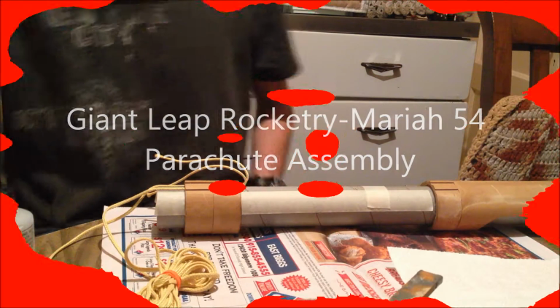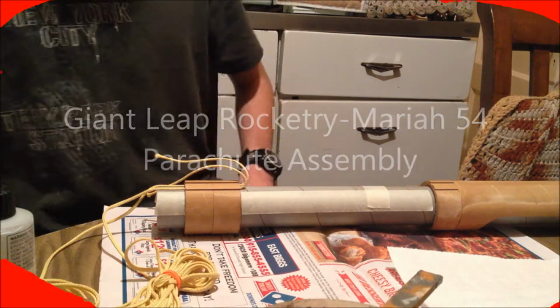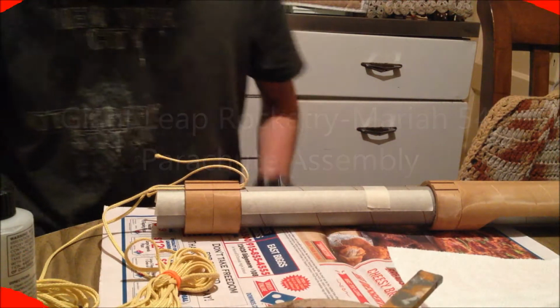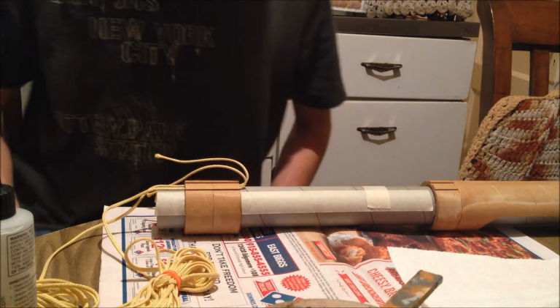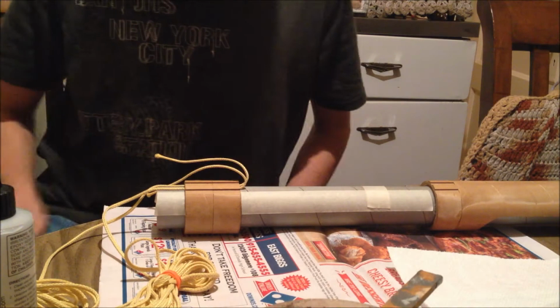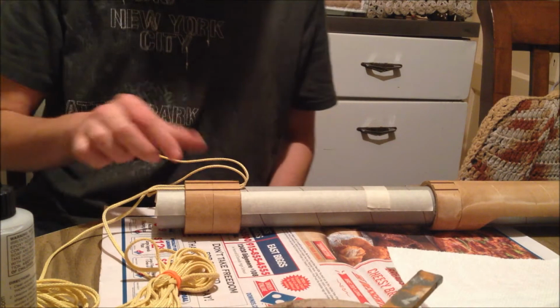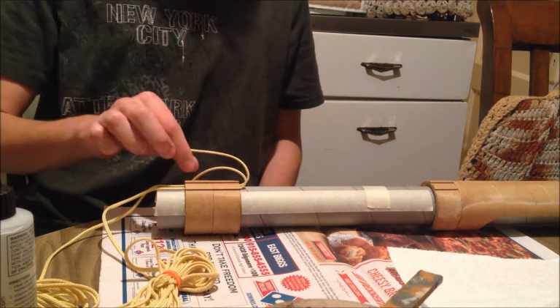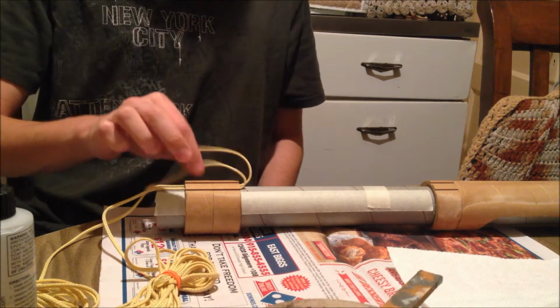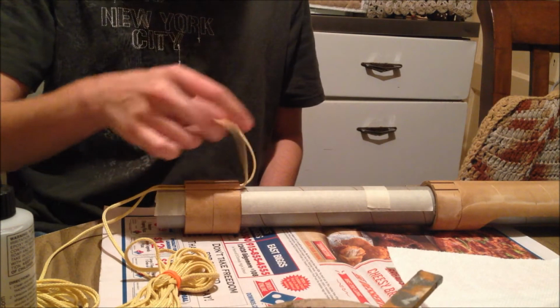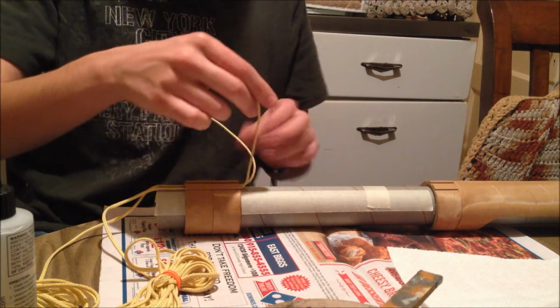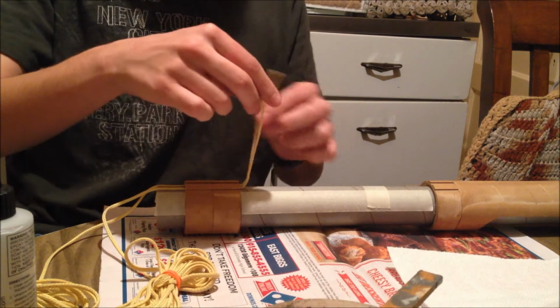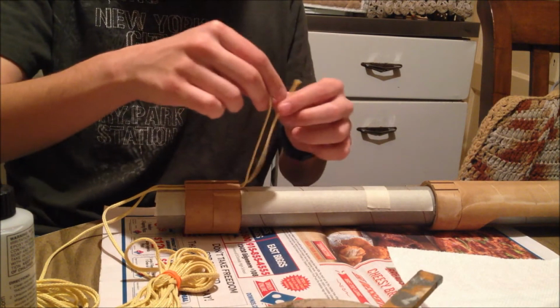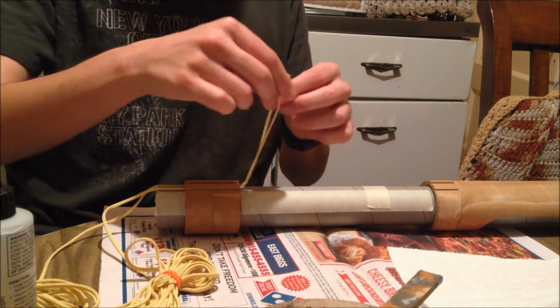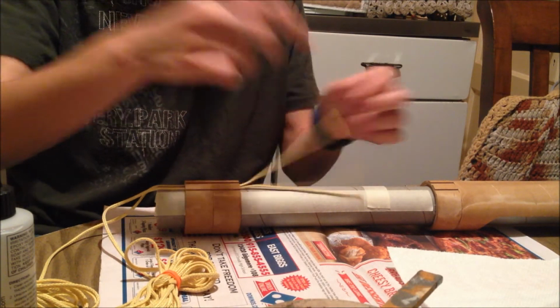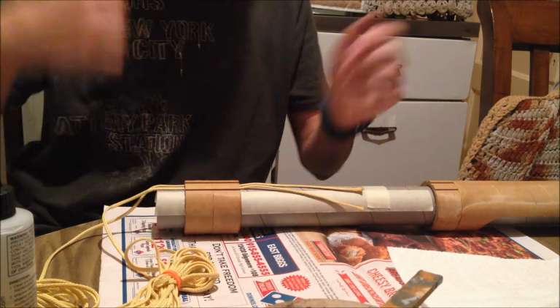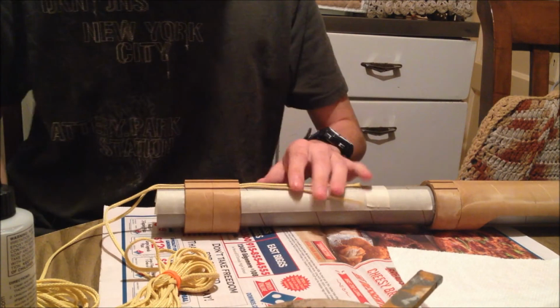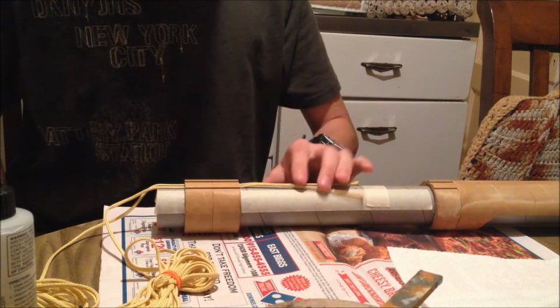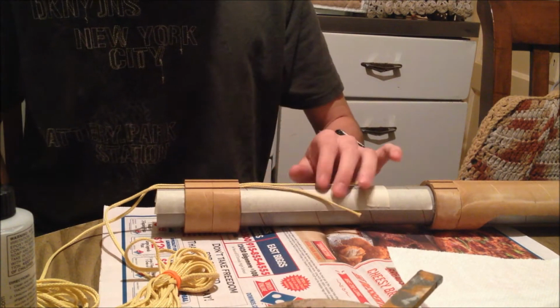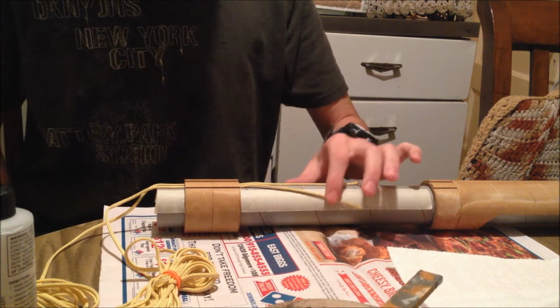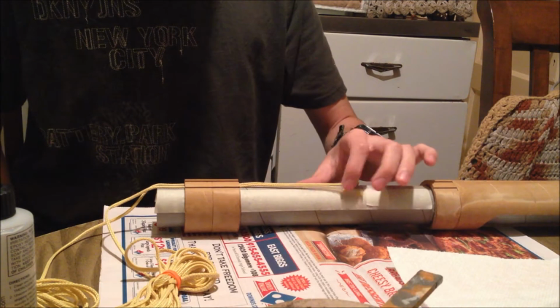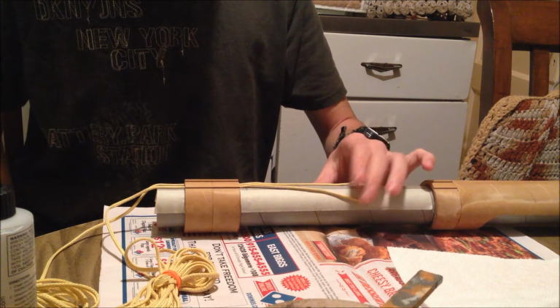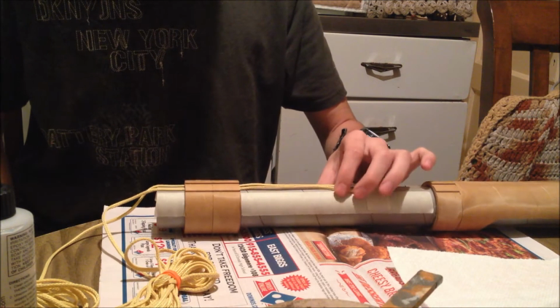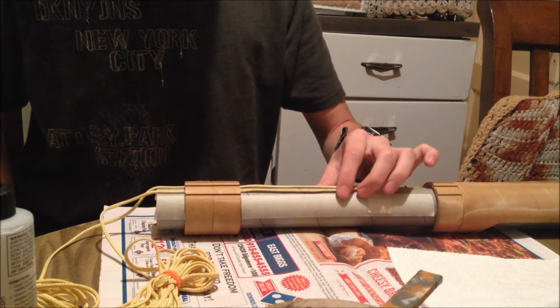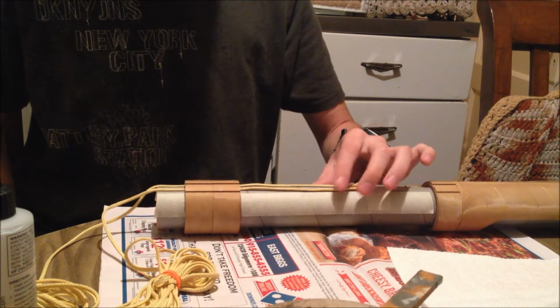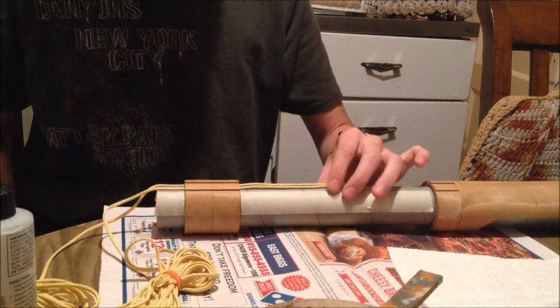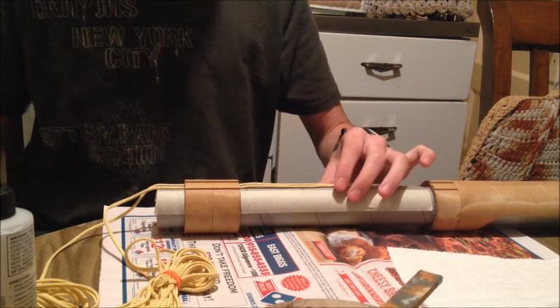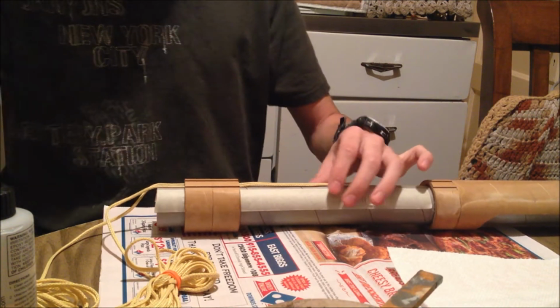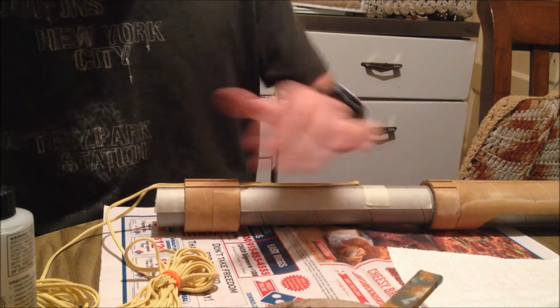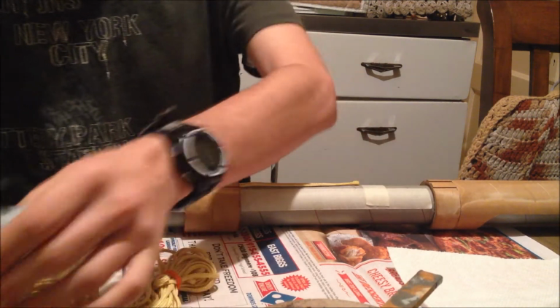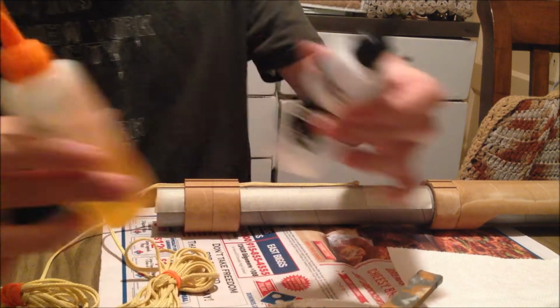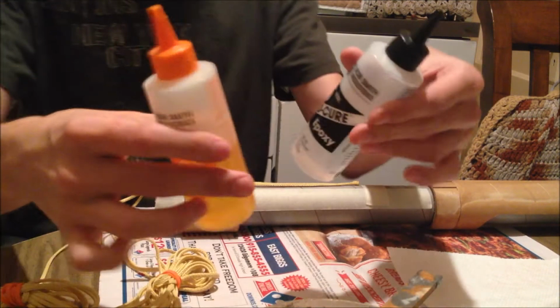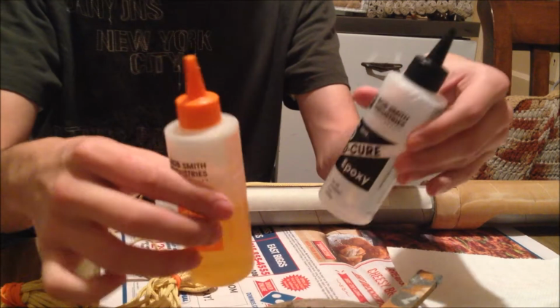Okay folks, so in this video we're going to go ahead and glue down our shock cords. Almost halfway done with the build, and we're going to go ahead and use 15-minute epoxy.